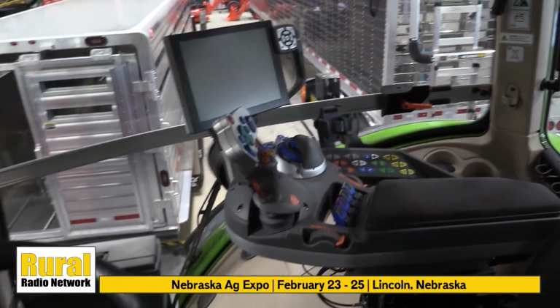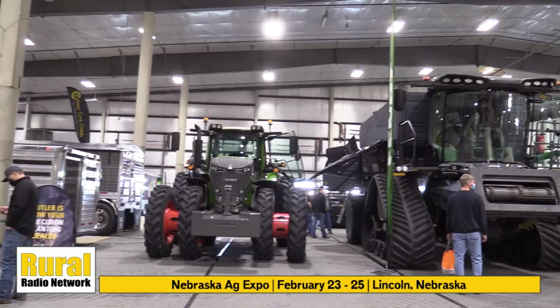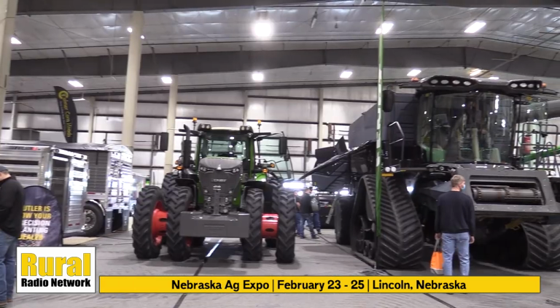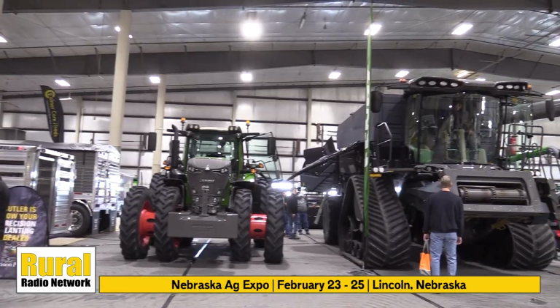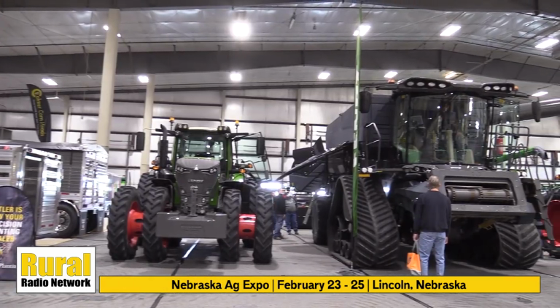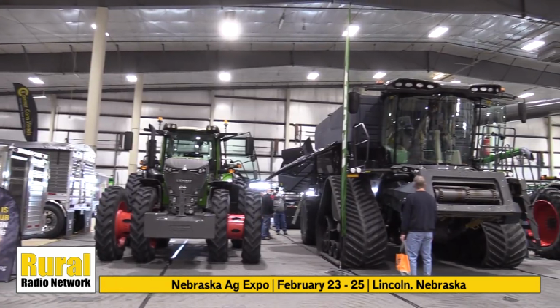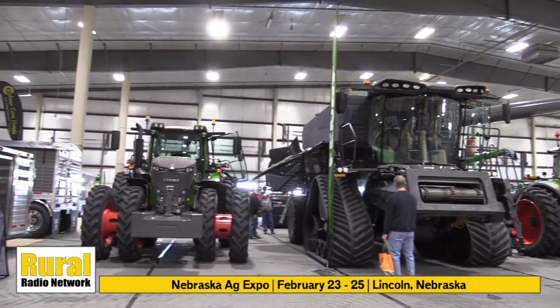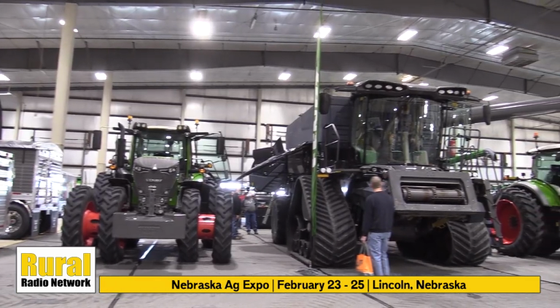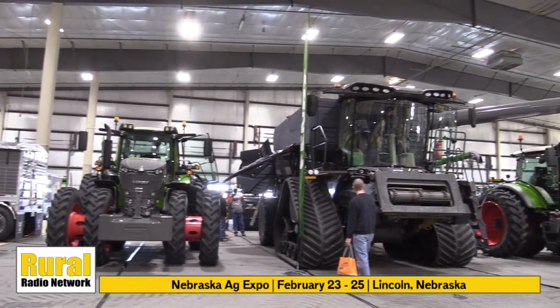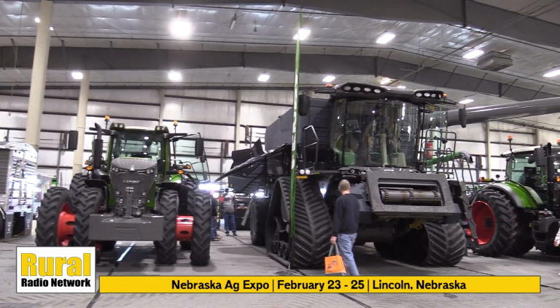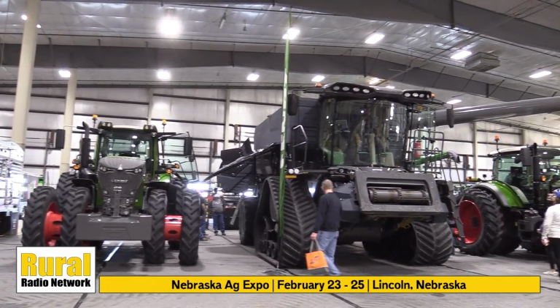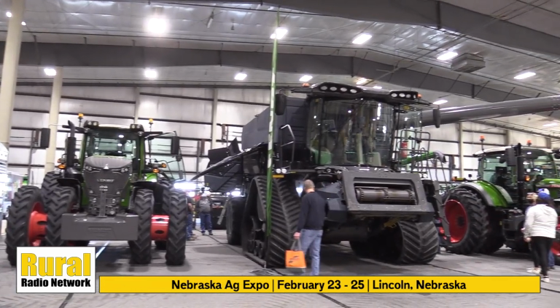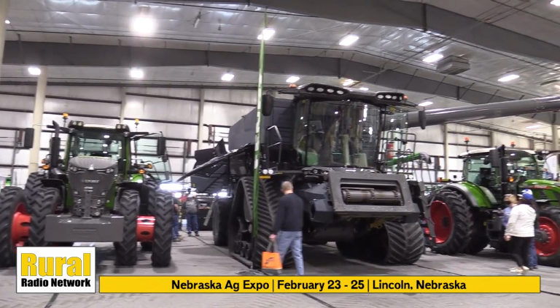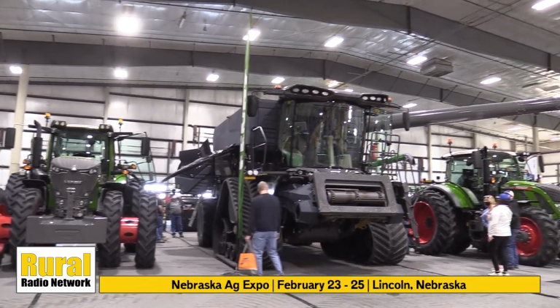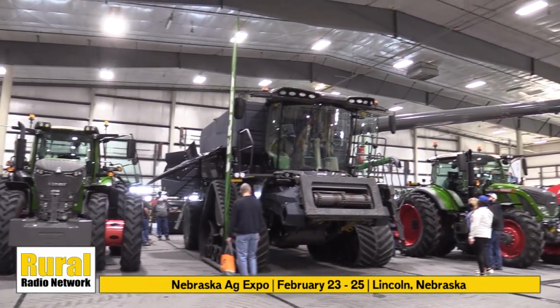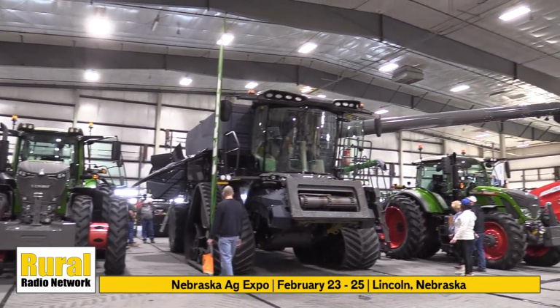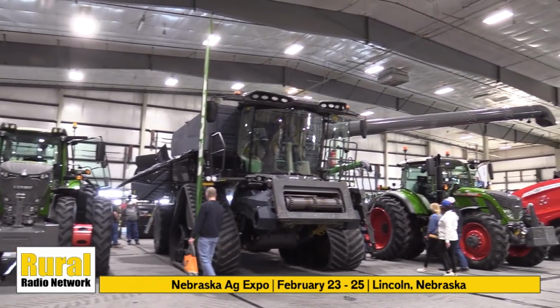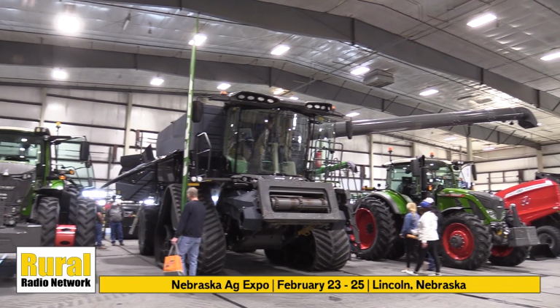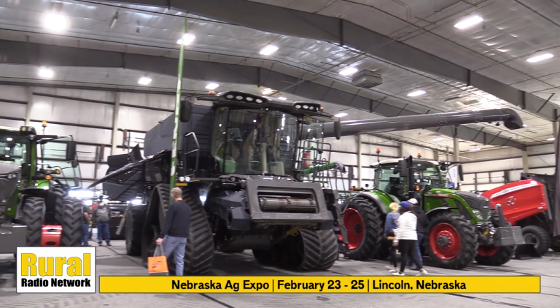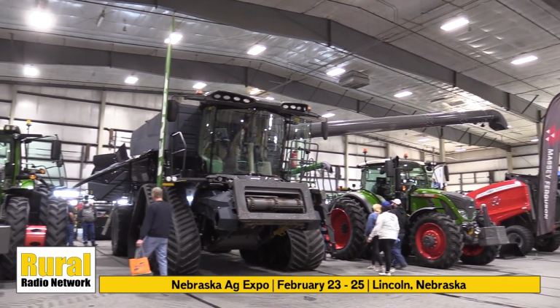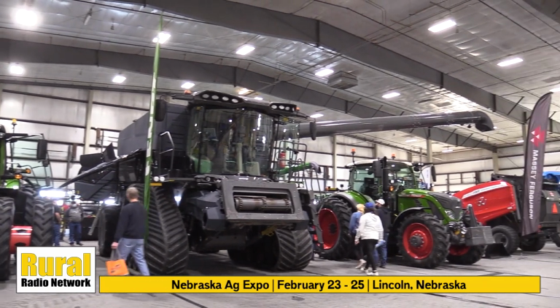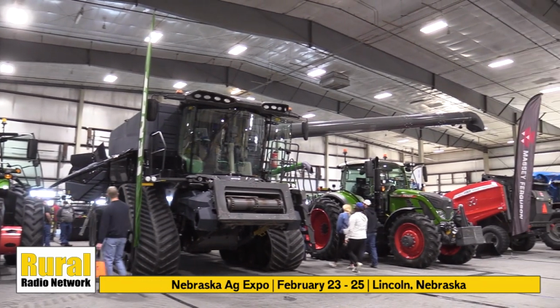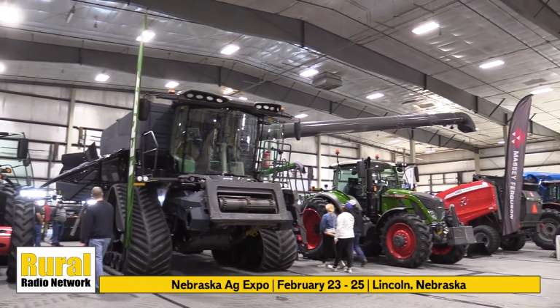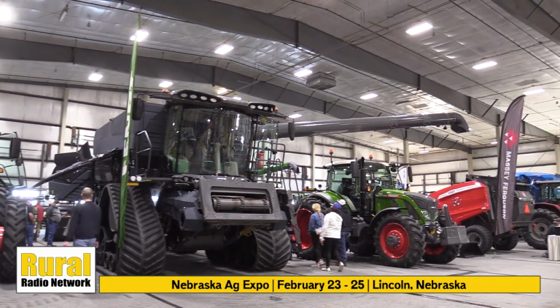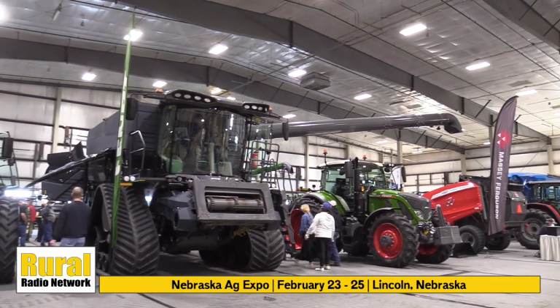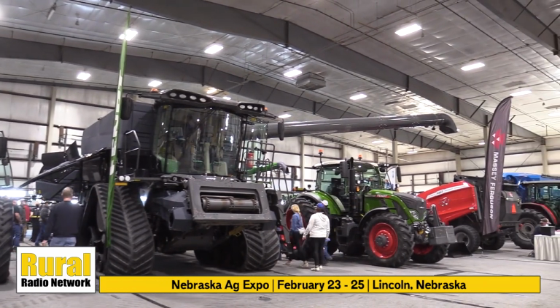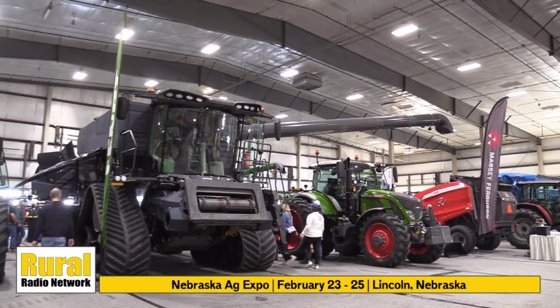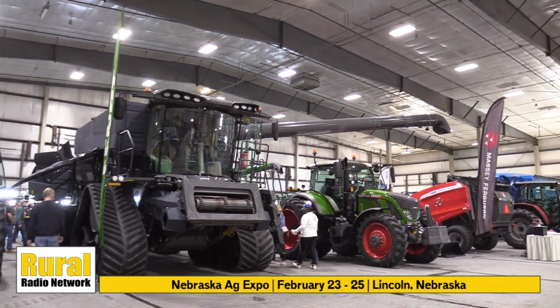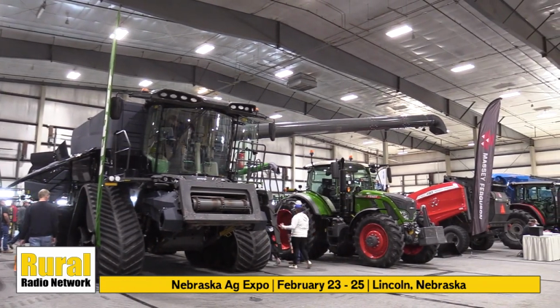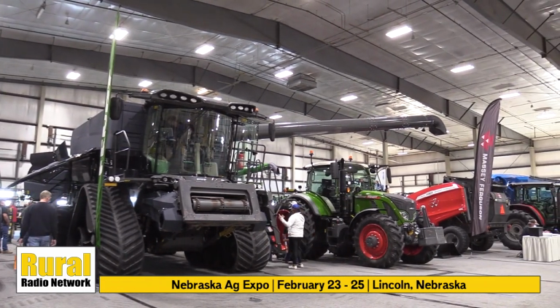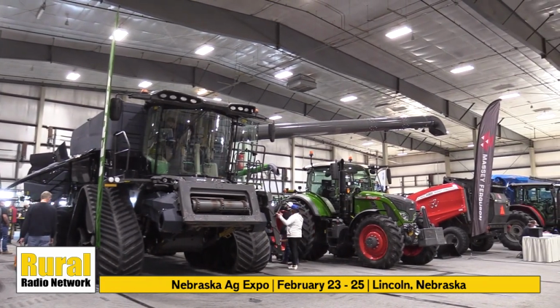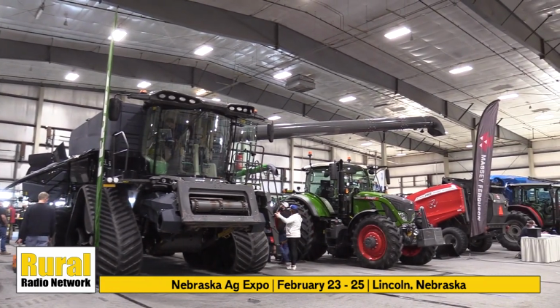A lot of interesting features with the Fendt tractor. Also on display at the Agco booth at the Nebraska Ag Expo is the Ideal Combine. Tell me, what makes a combine ideal — what's all packed inside here?